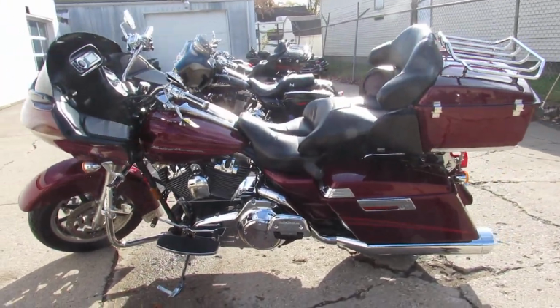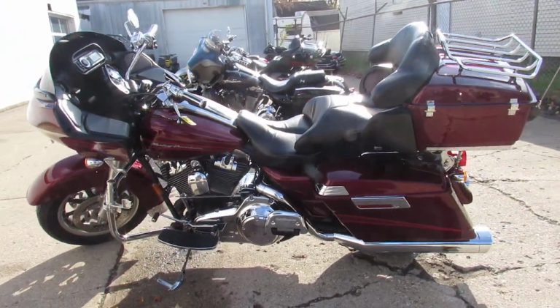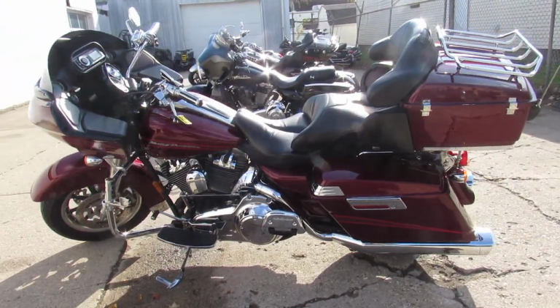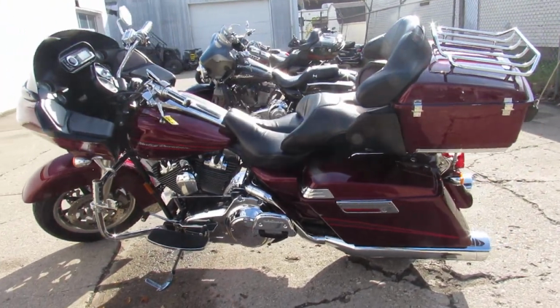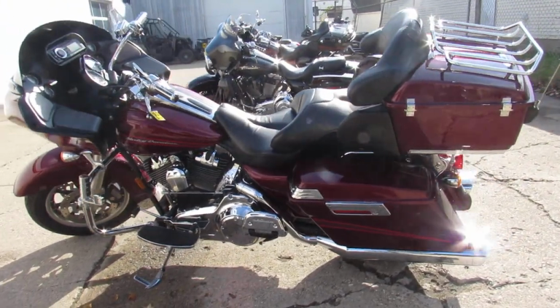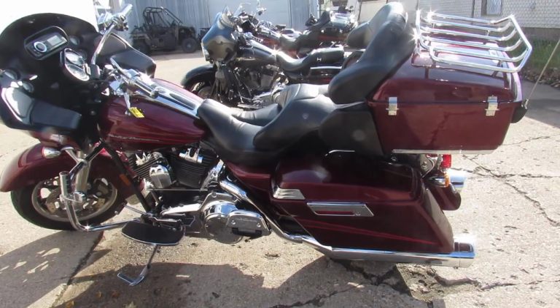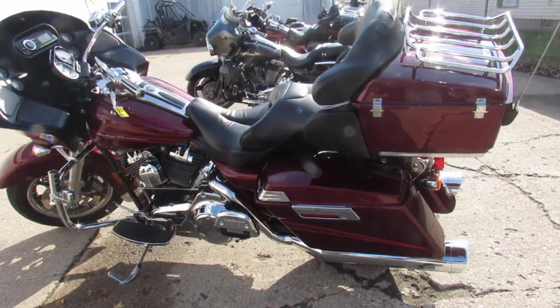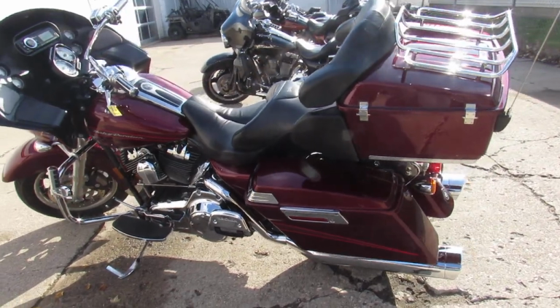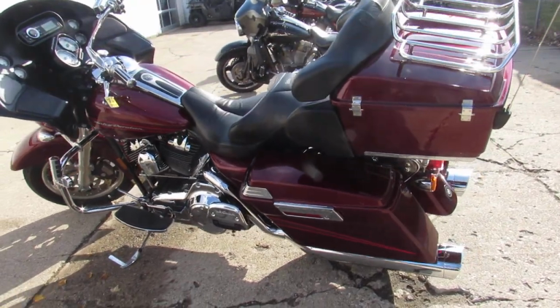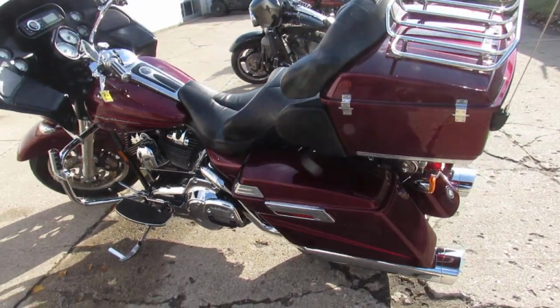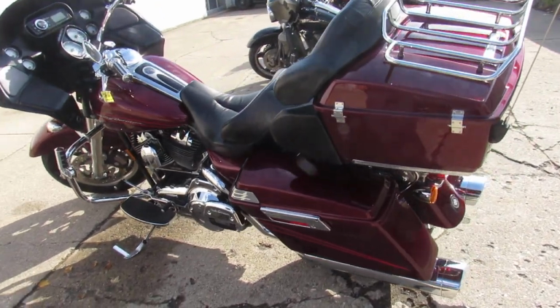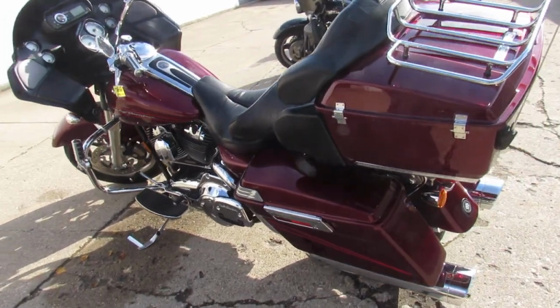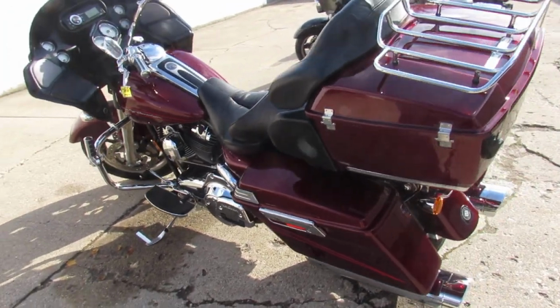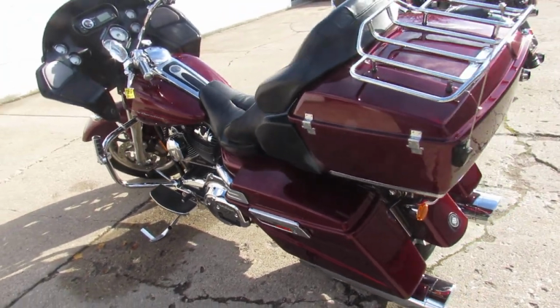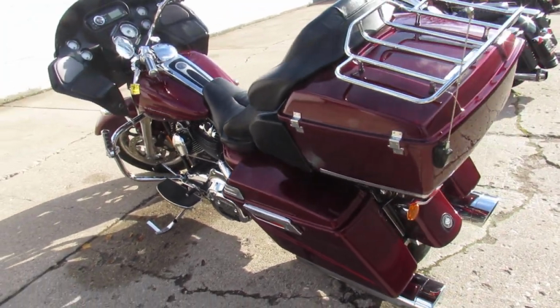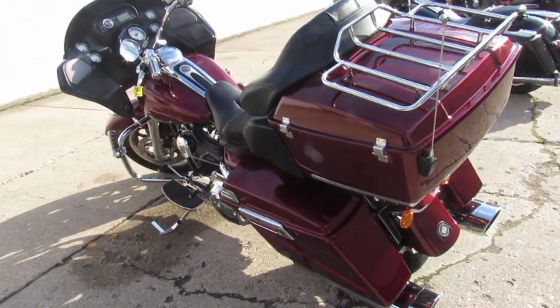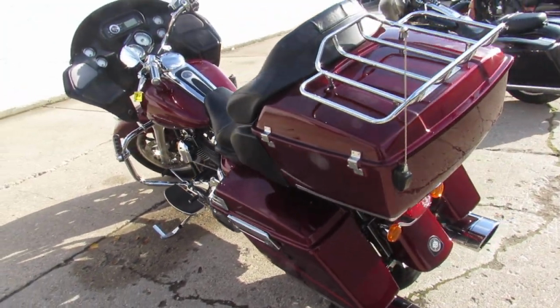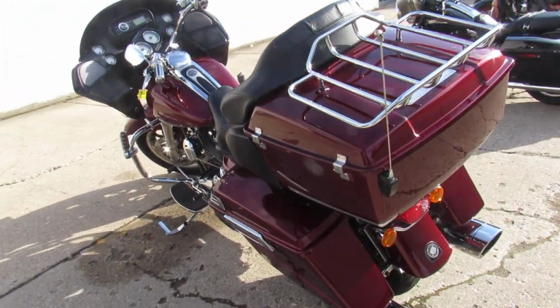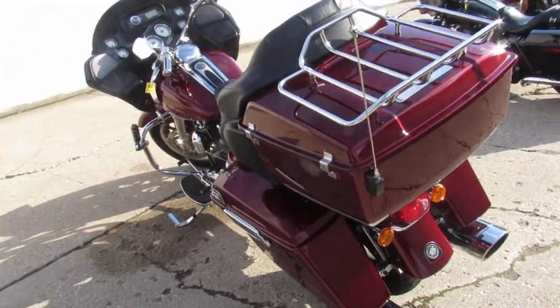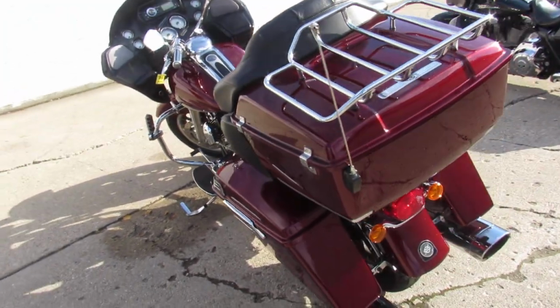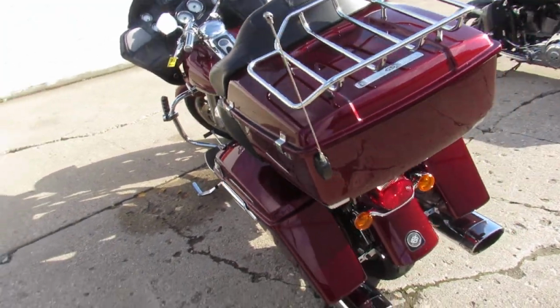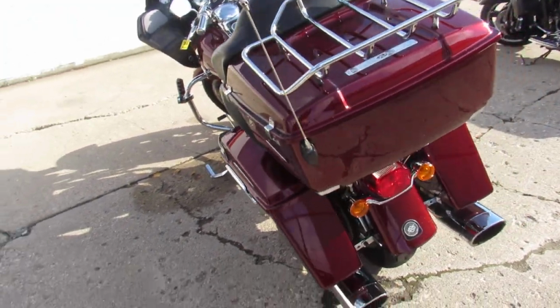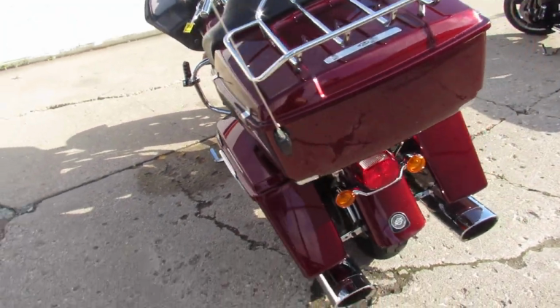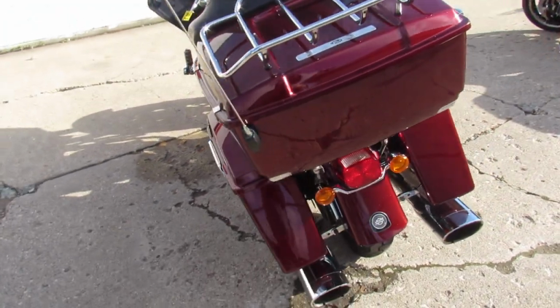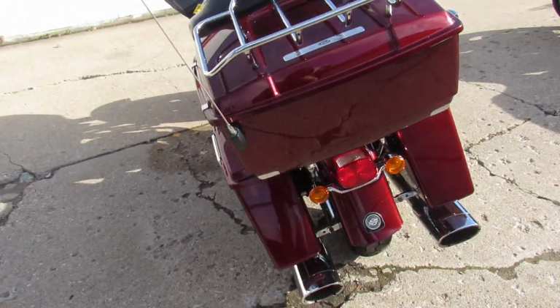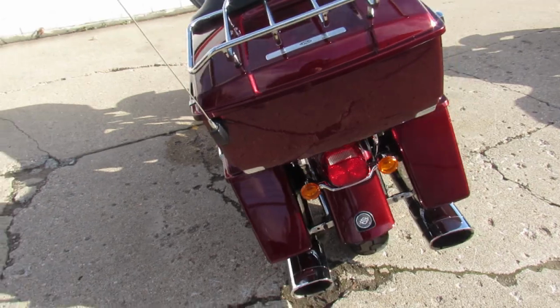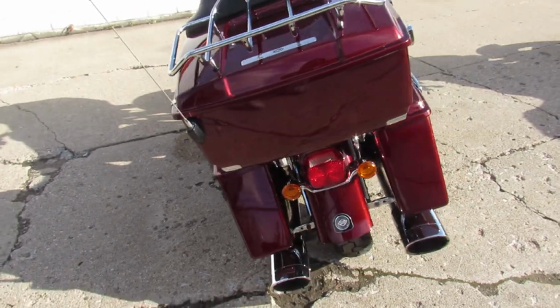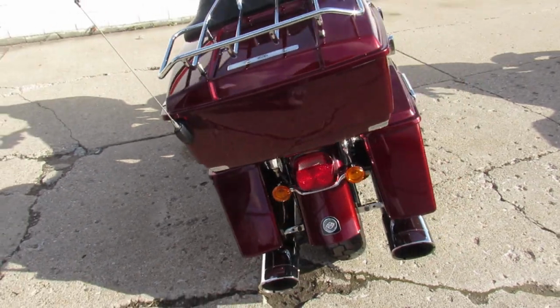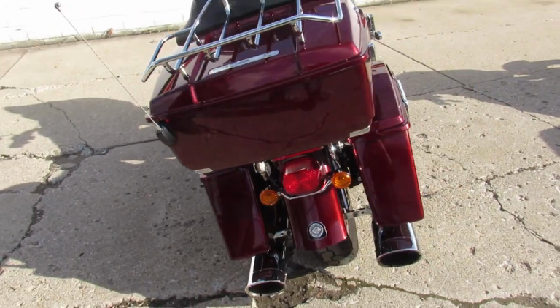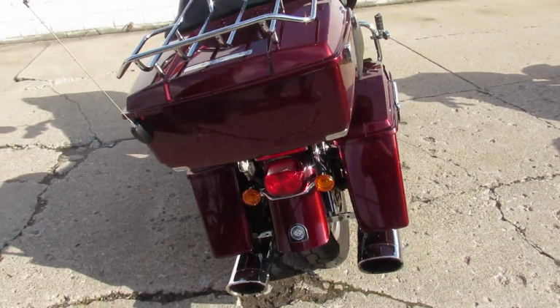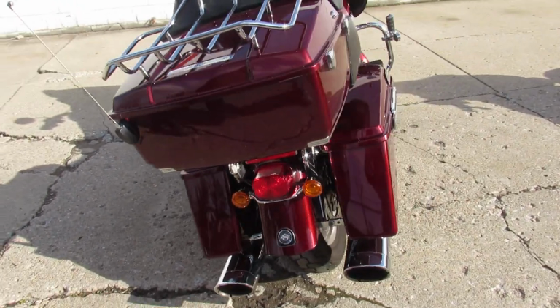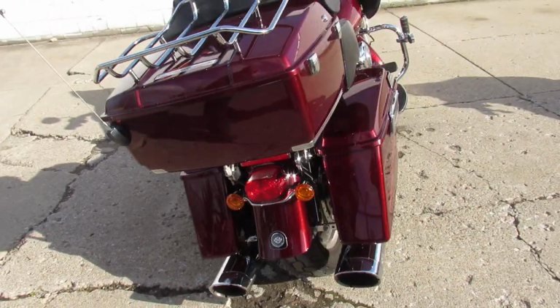It's got a Vance and Hines exhaust that really makes this Harley come to life. All the fluids have been changed — it's ready for the road. Crank up the tunes and ride.